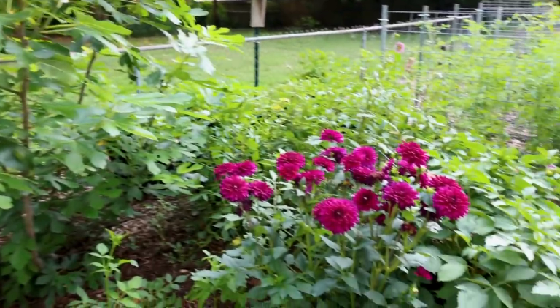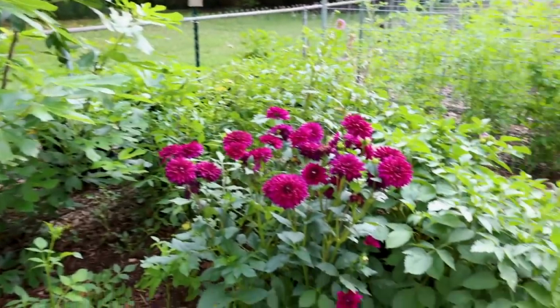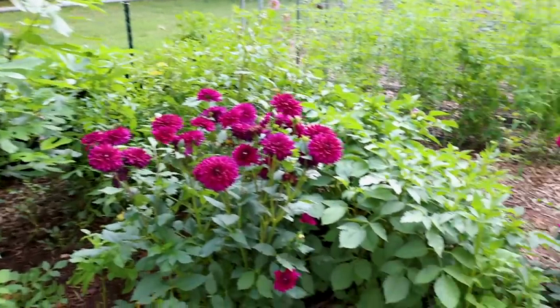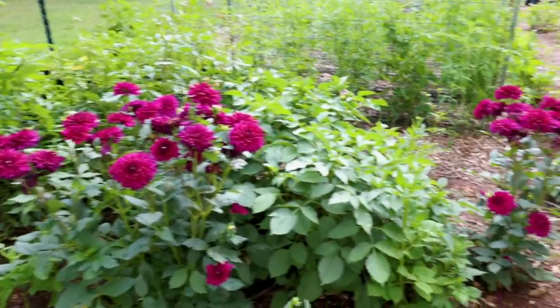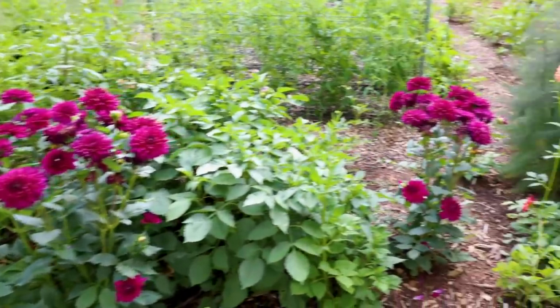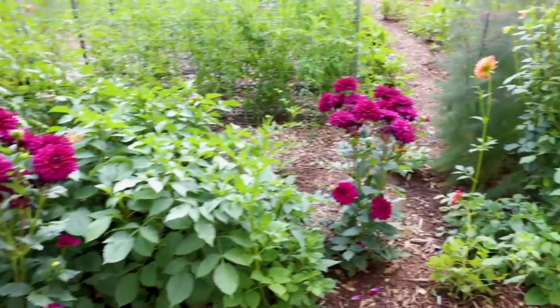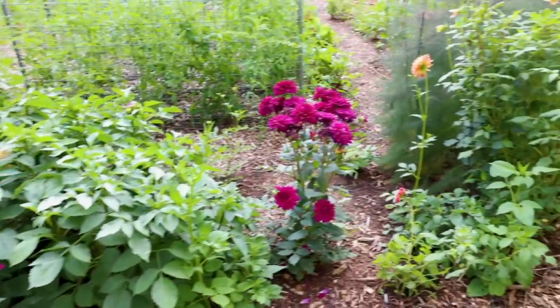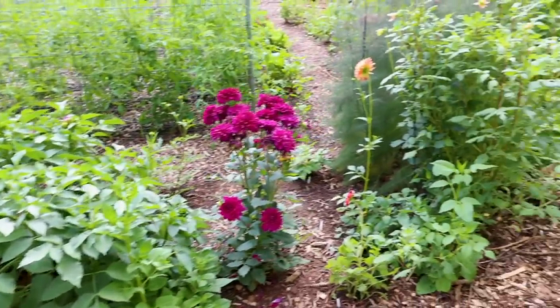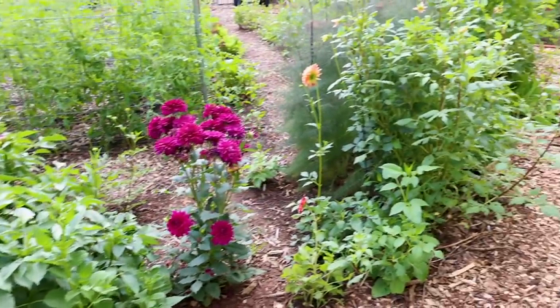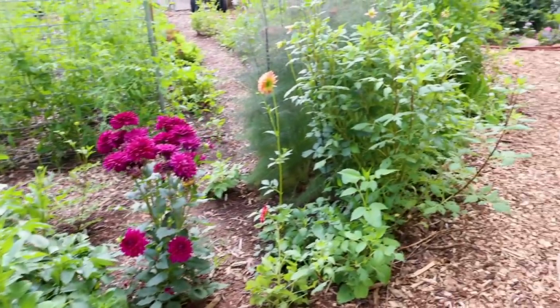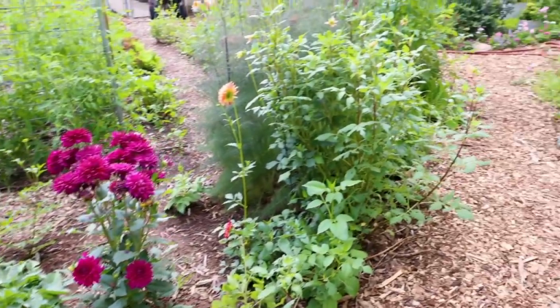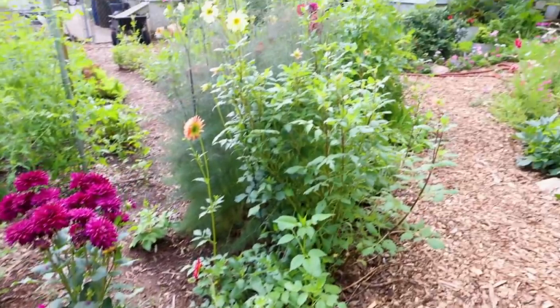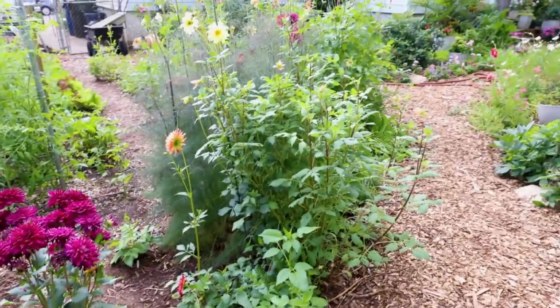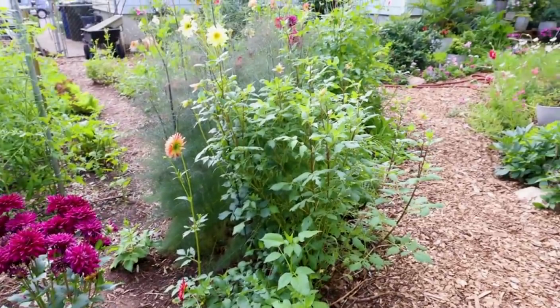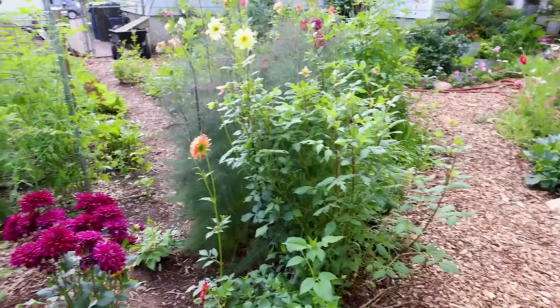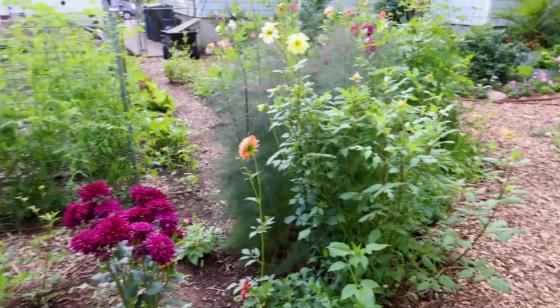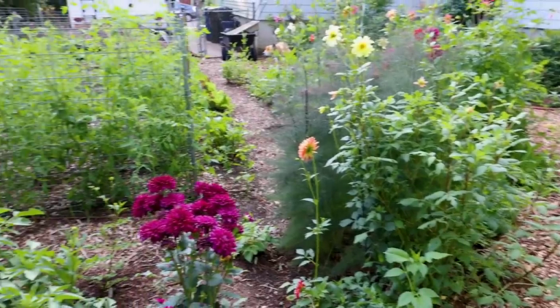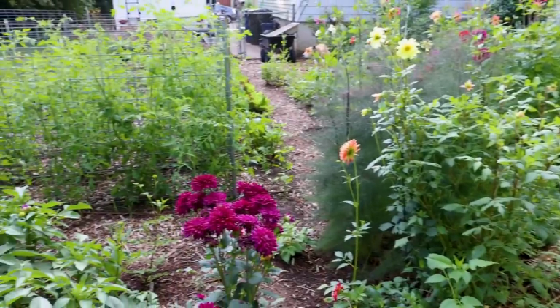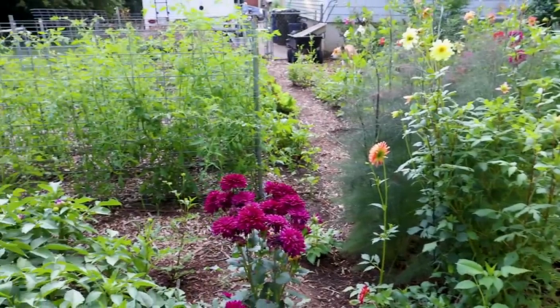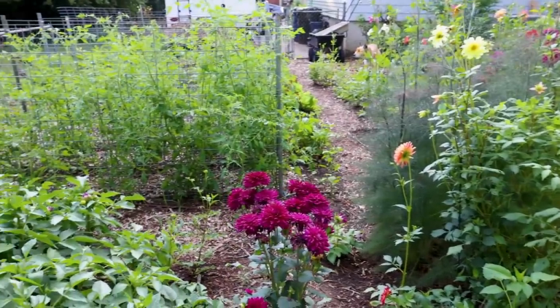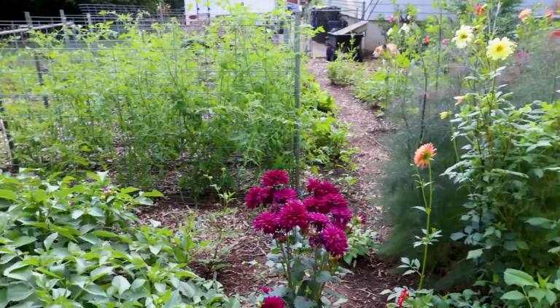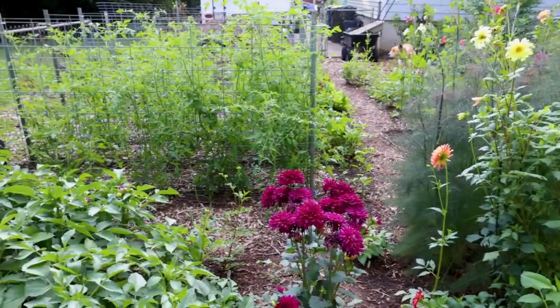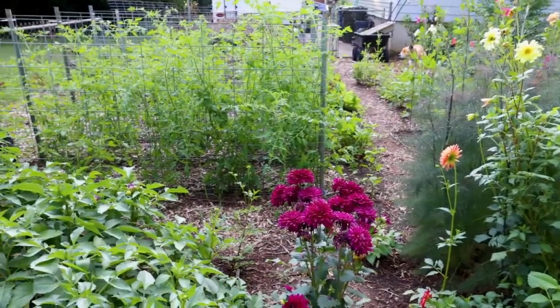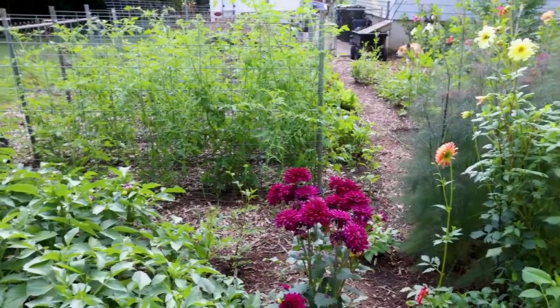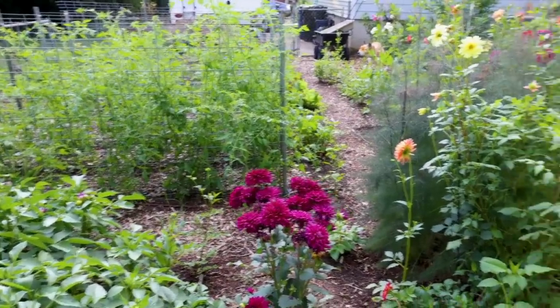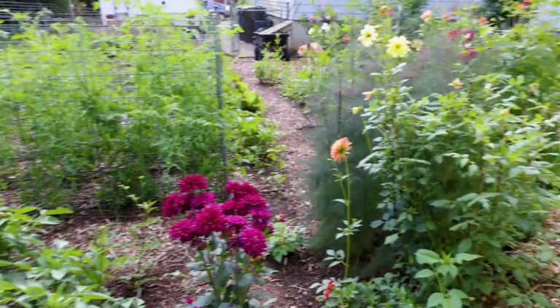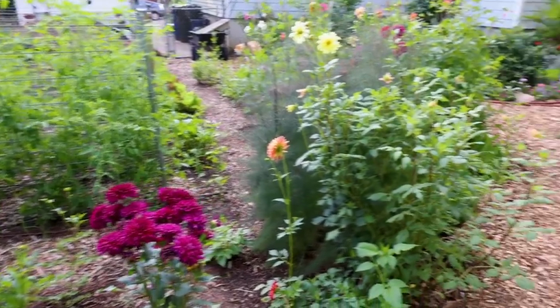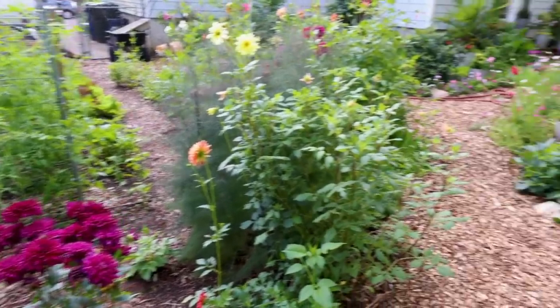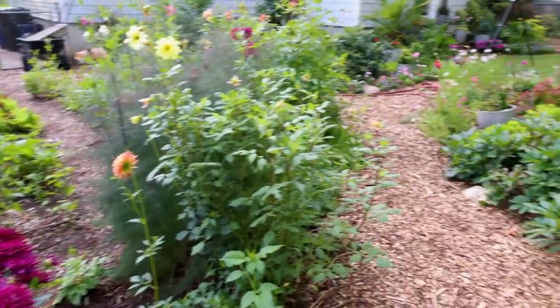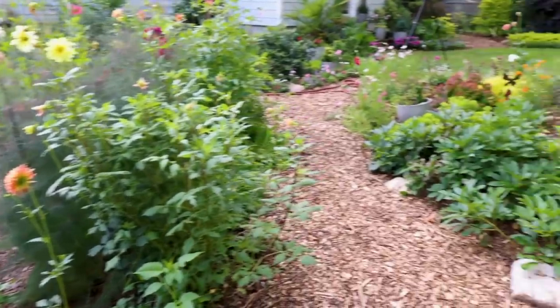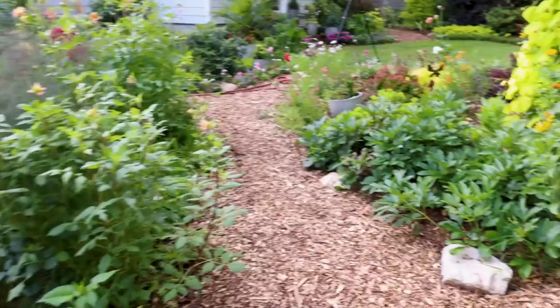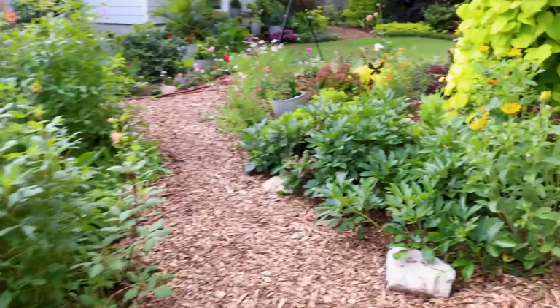Coming back around, lots and lots of dahlias are blooming. My tomatoes are up to the top of the cattle panels at this point.